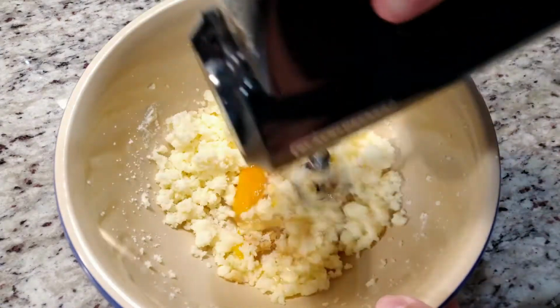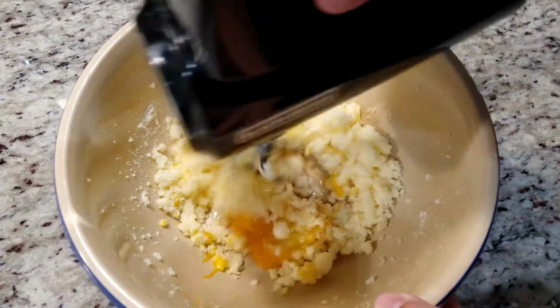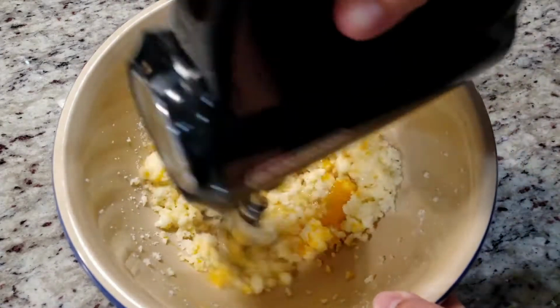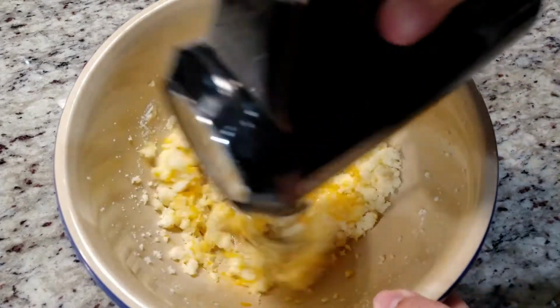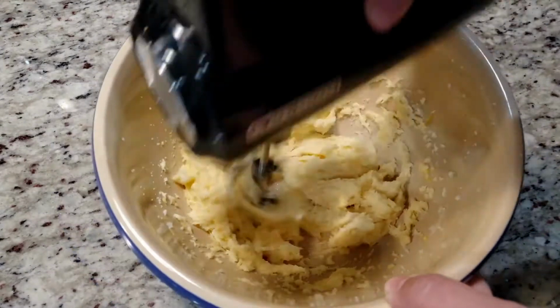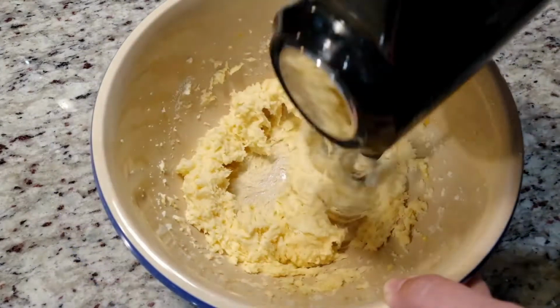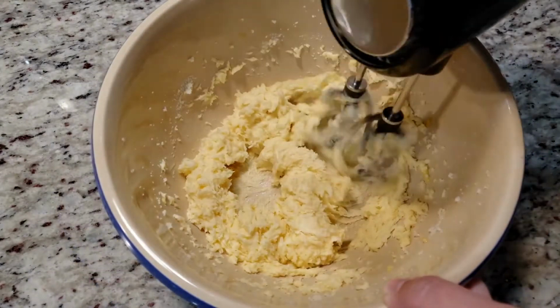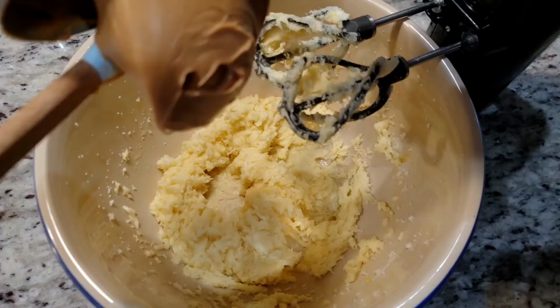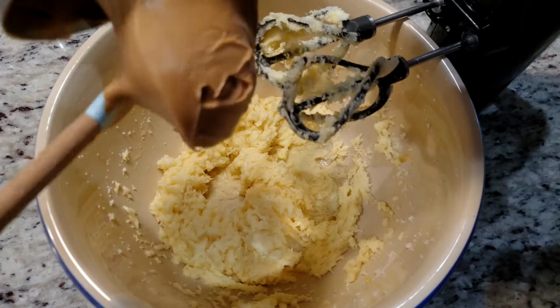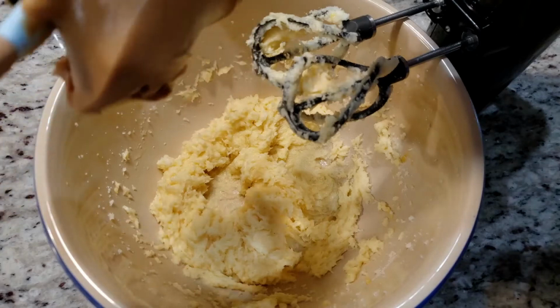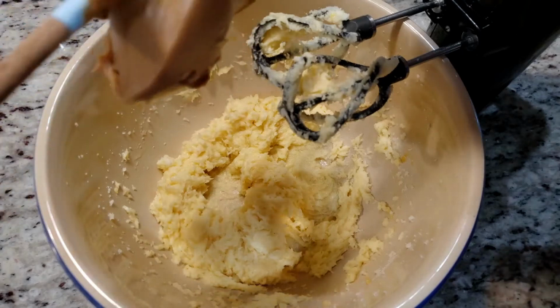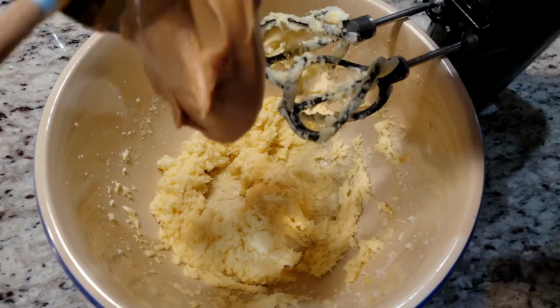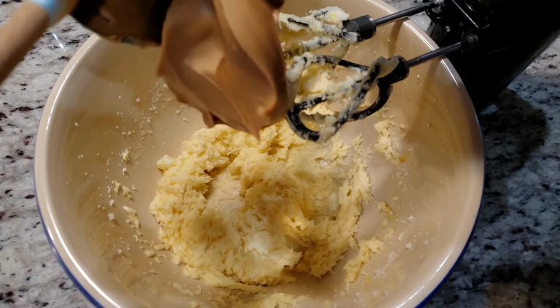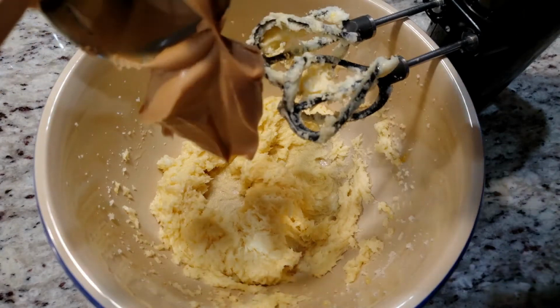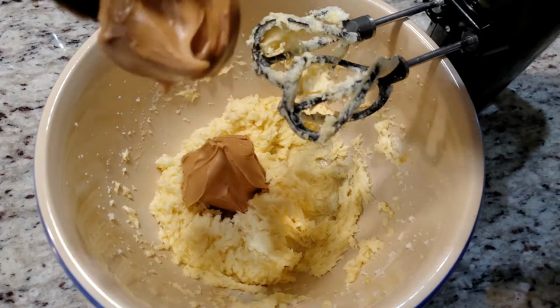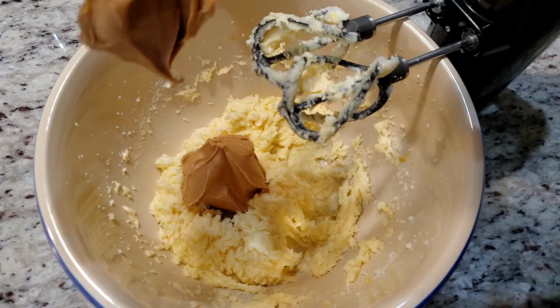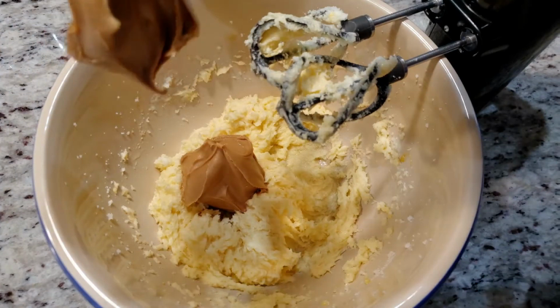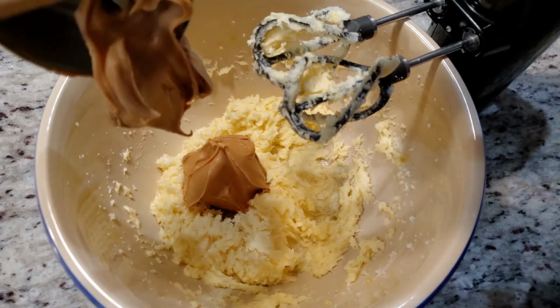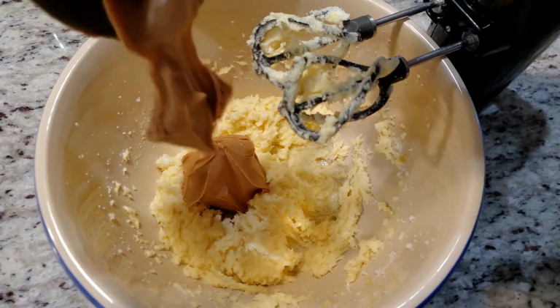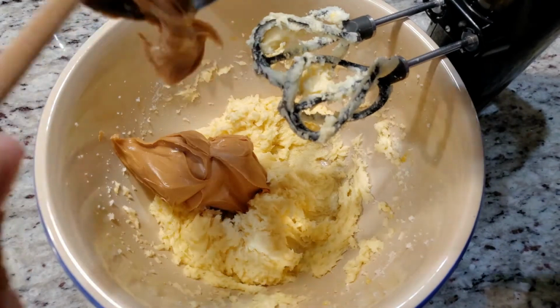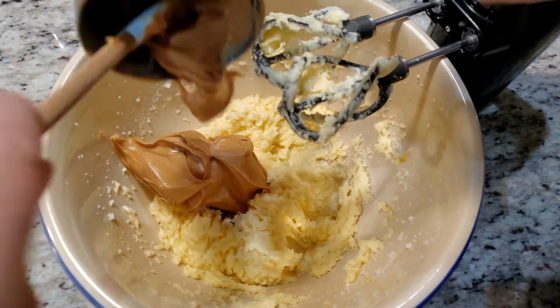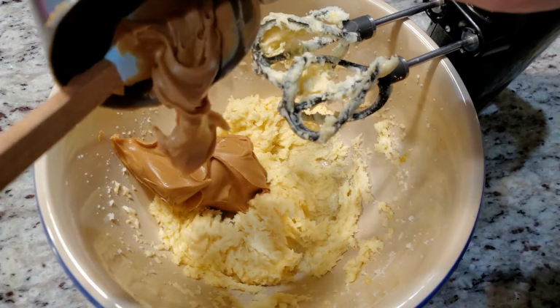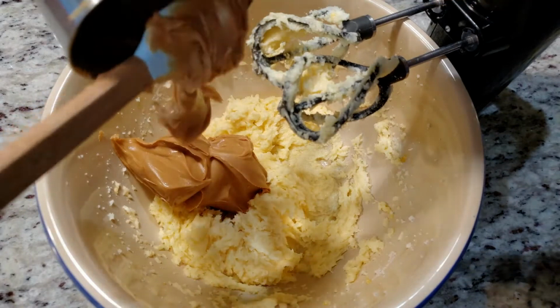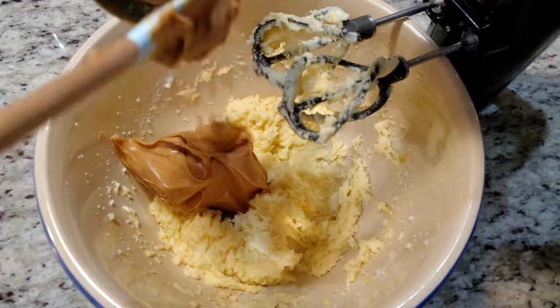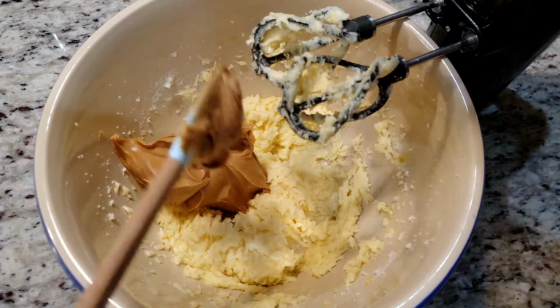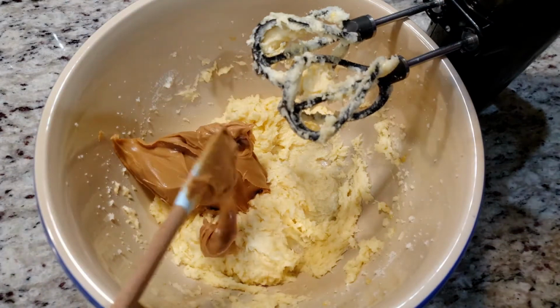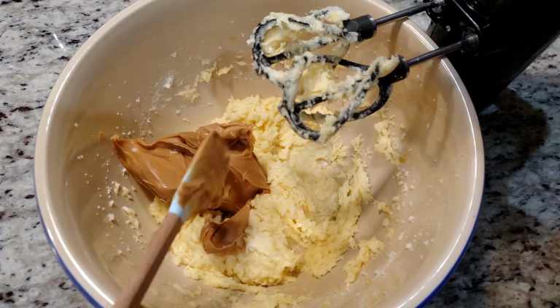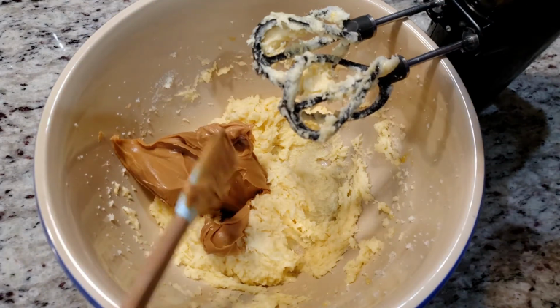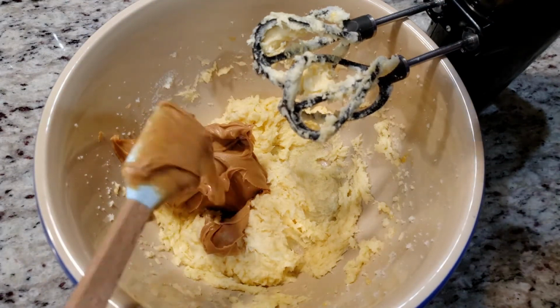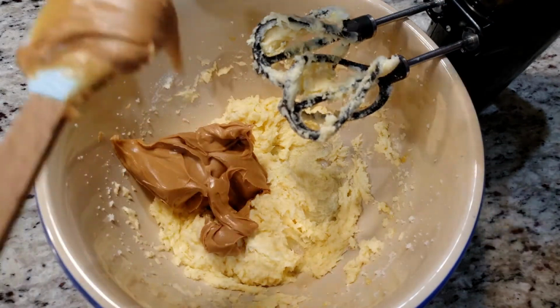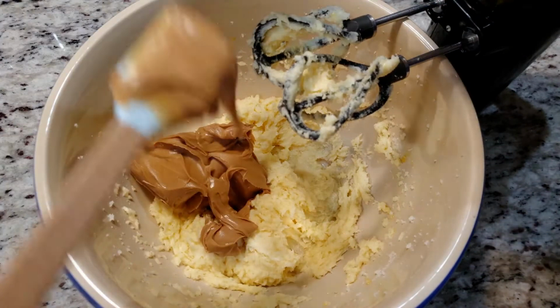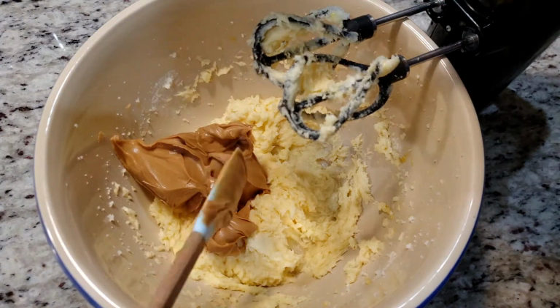Nice and creamy. Next goes in three-fourths of a cup of creamy peanut butter. If you're allergic to peanut butter or just don't like it, you can use other nut butters — sunflower butter, cashew butter, soy nut butter, almond butter, or Nutella are all good options.